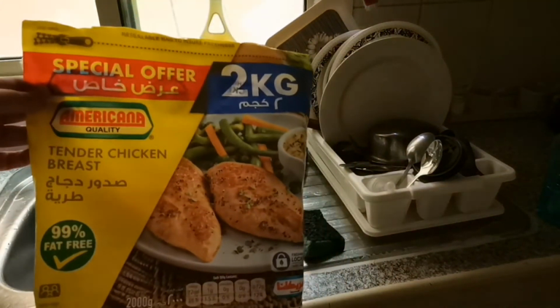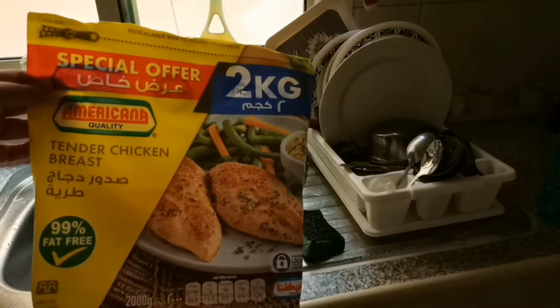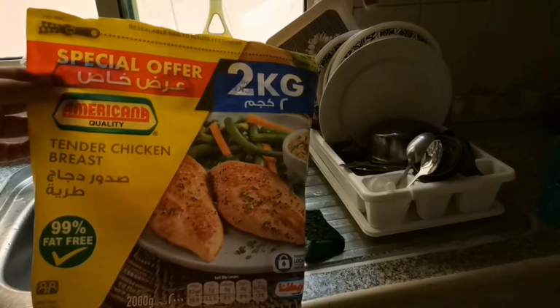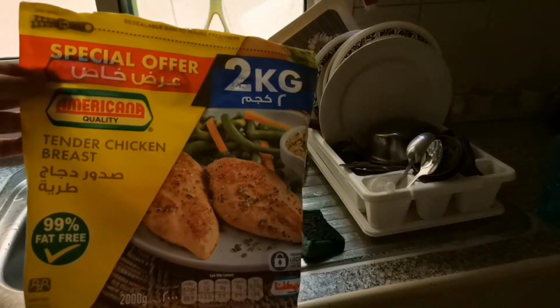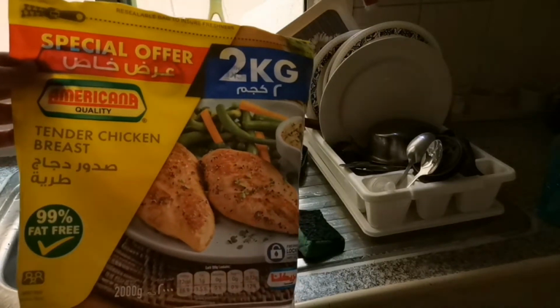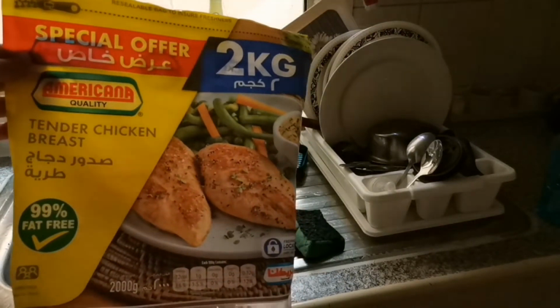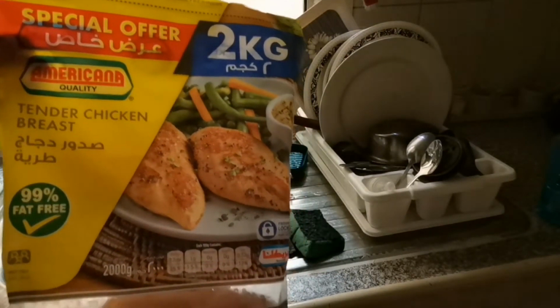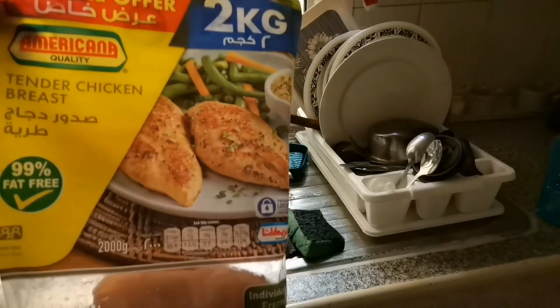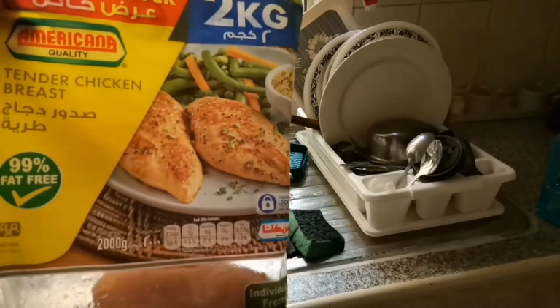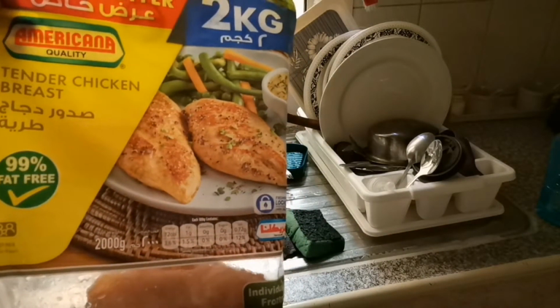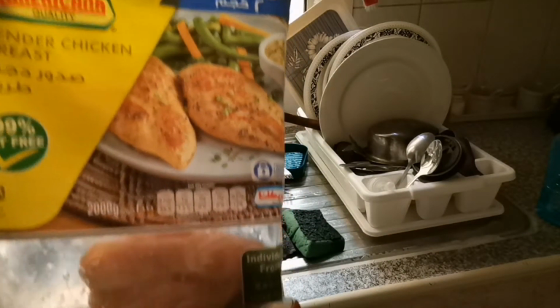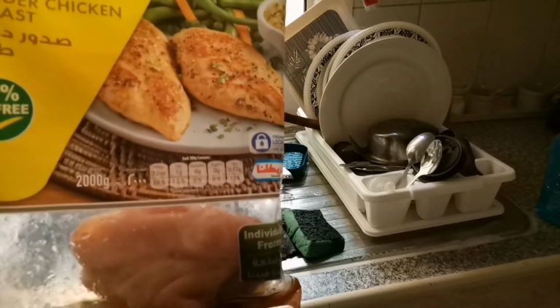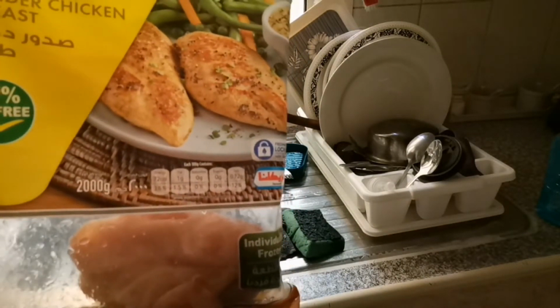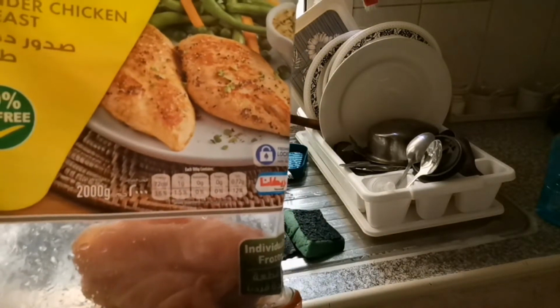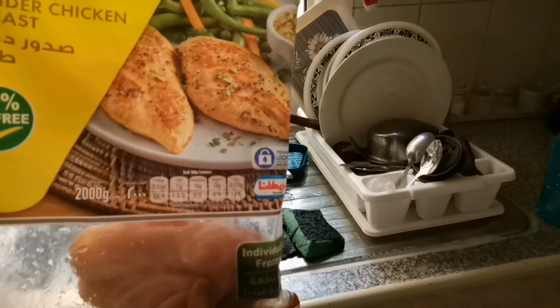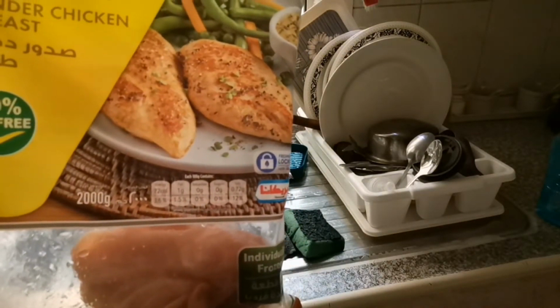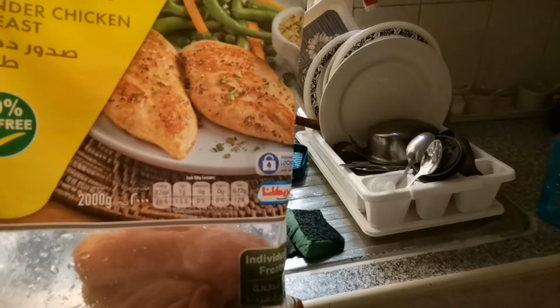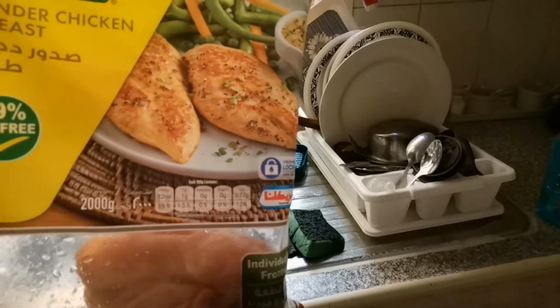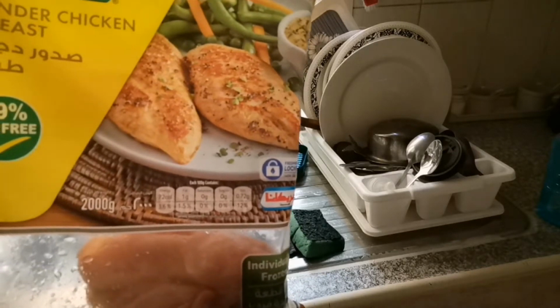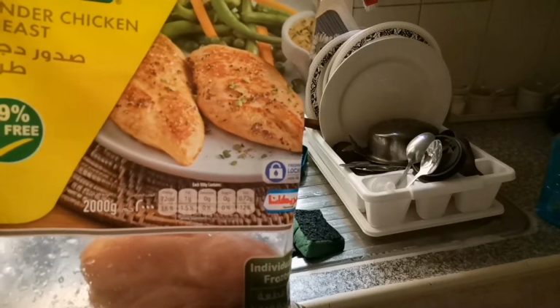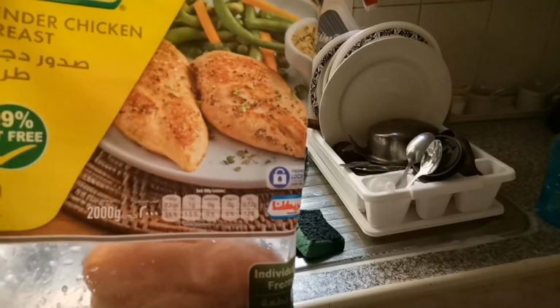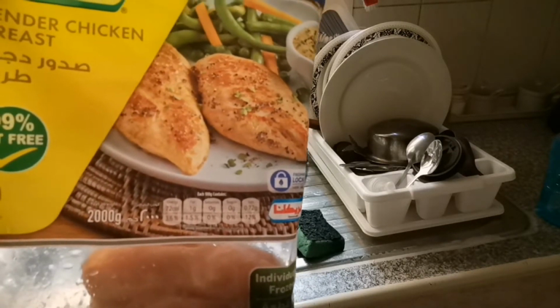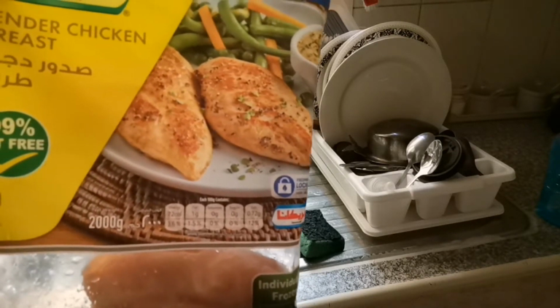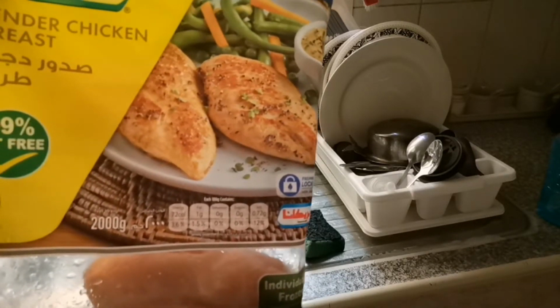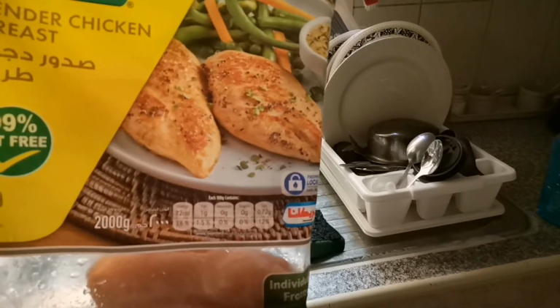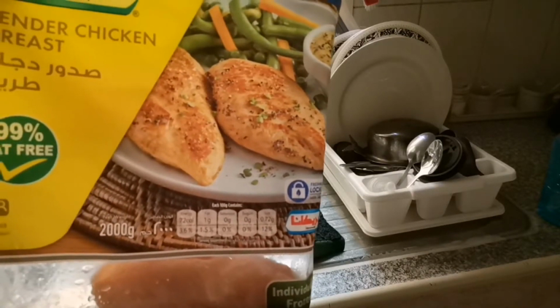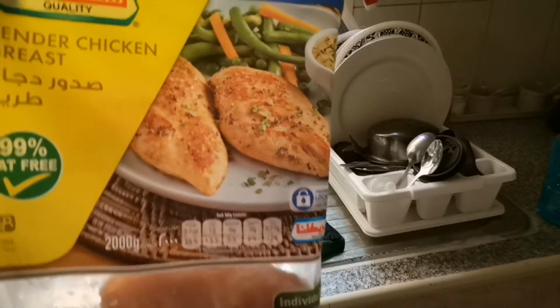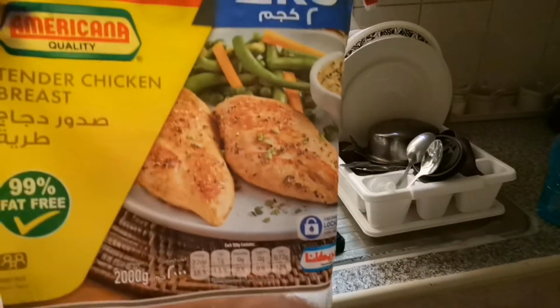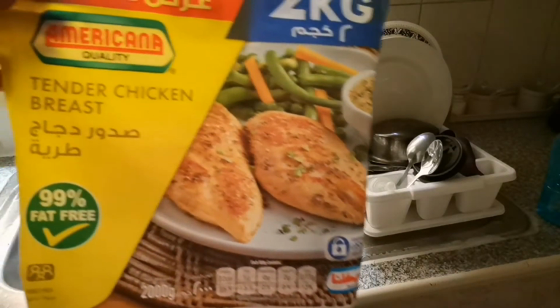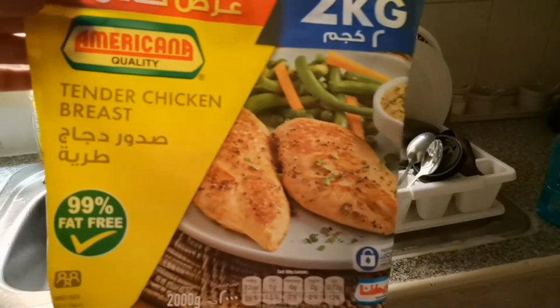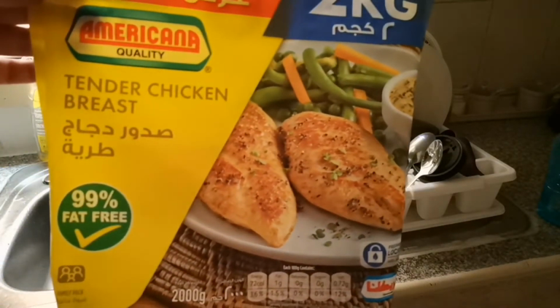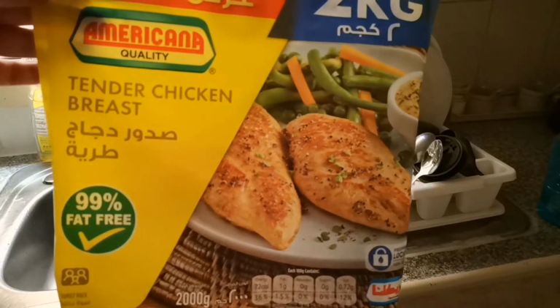Today we are making Chinese rice and dragon chicken with gravy. I will show you the chicken here — this is an American brand, a very good brand. I thought I will share it with you.